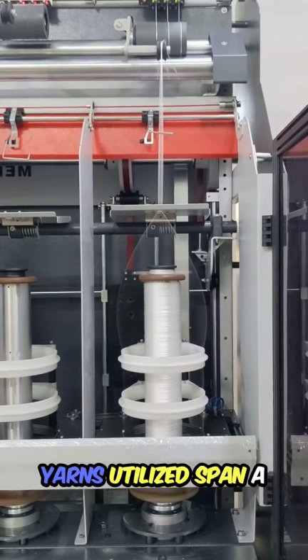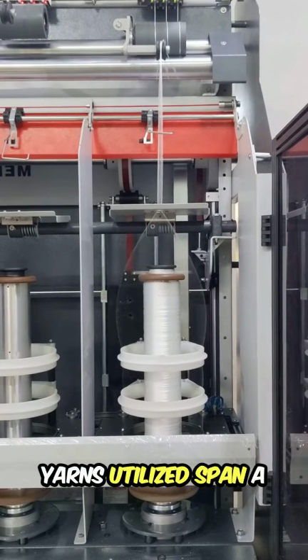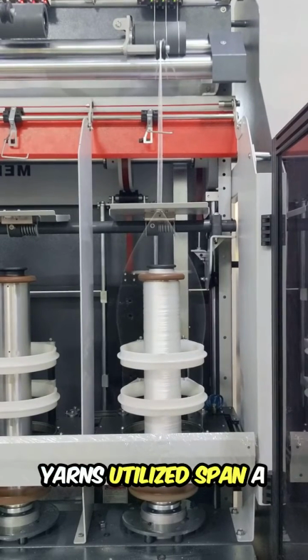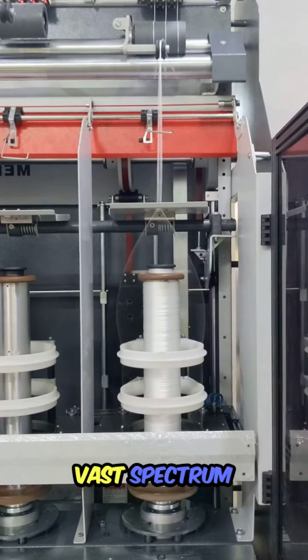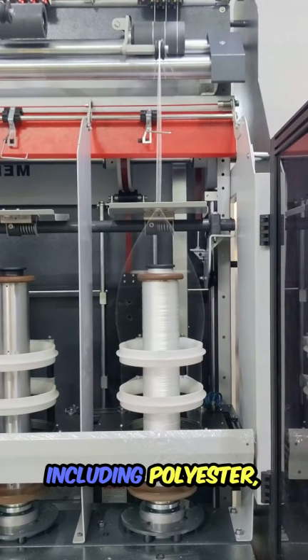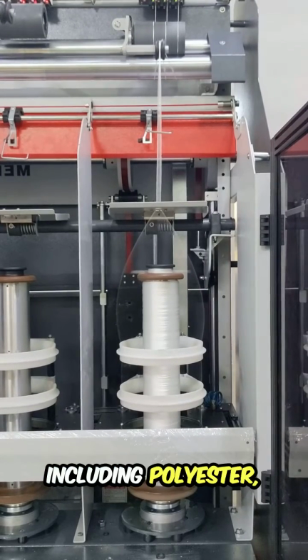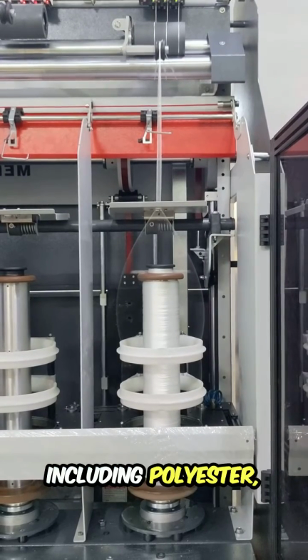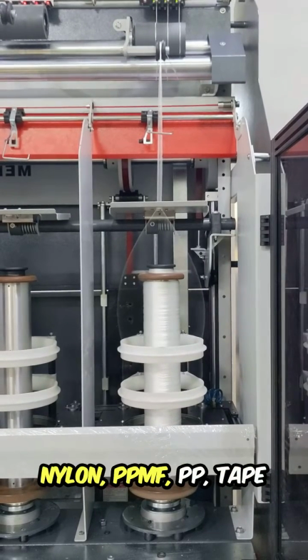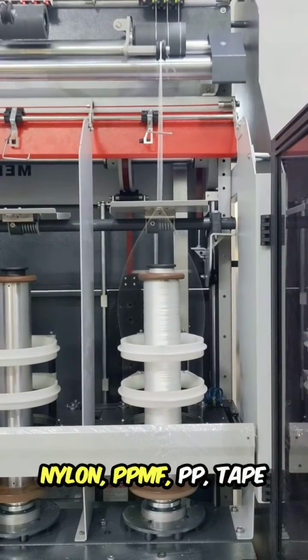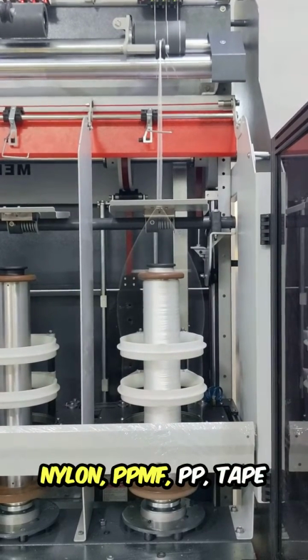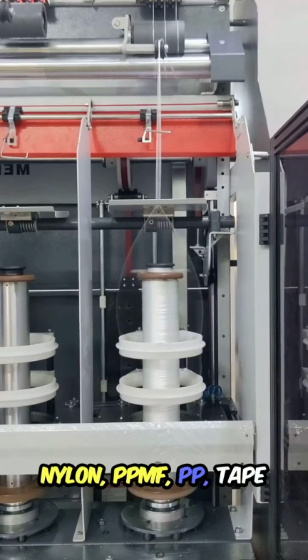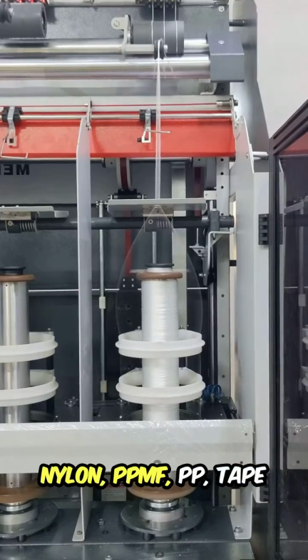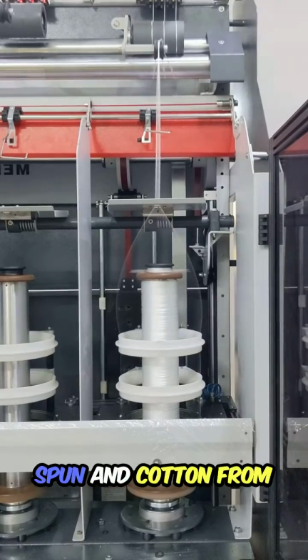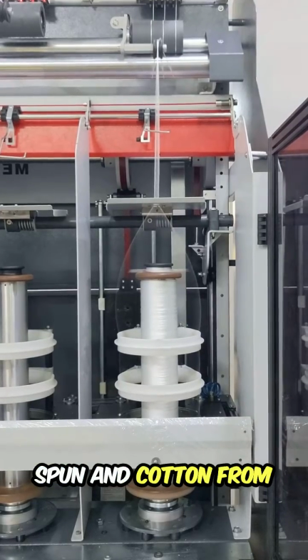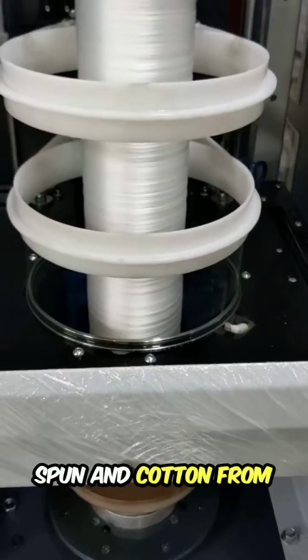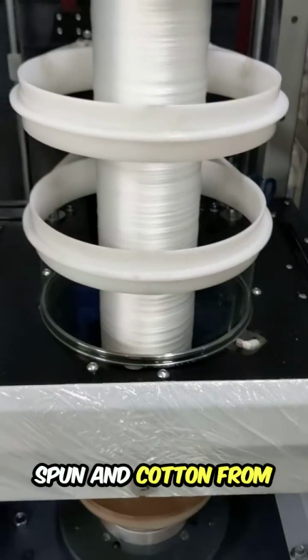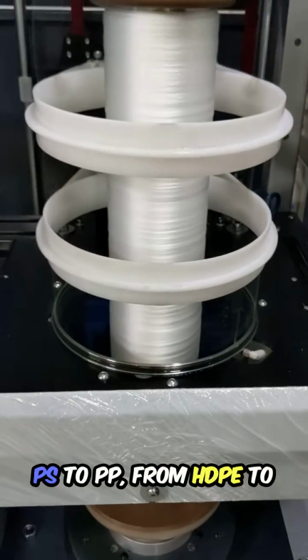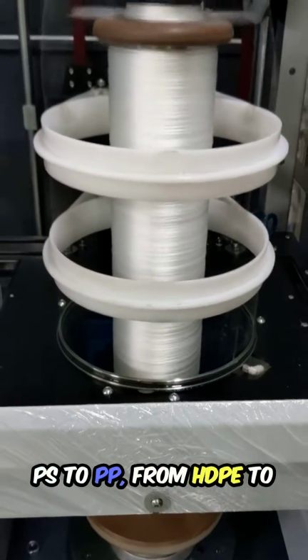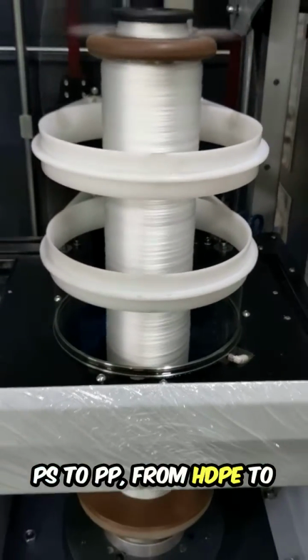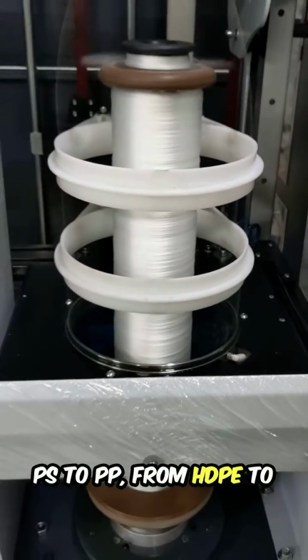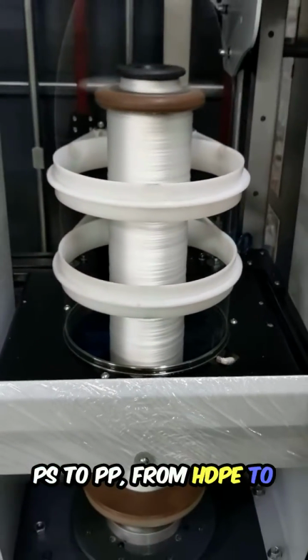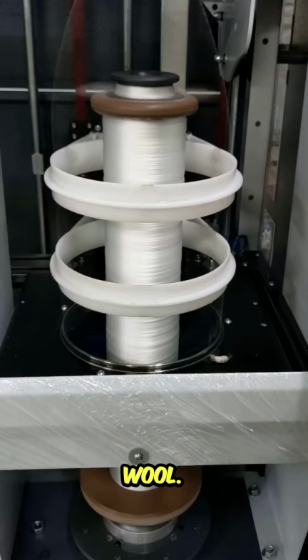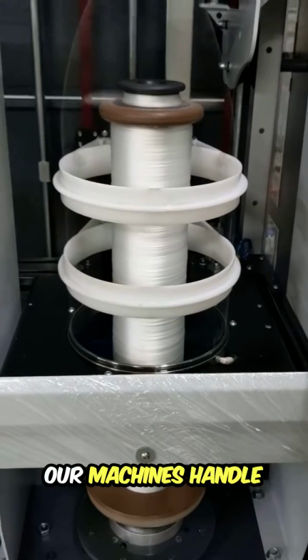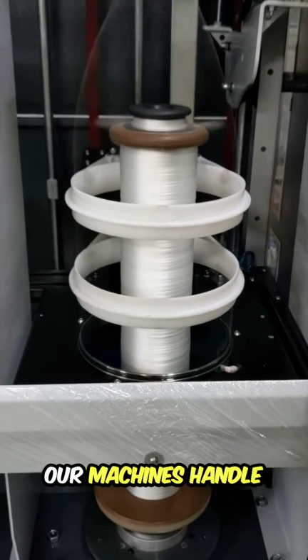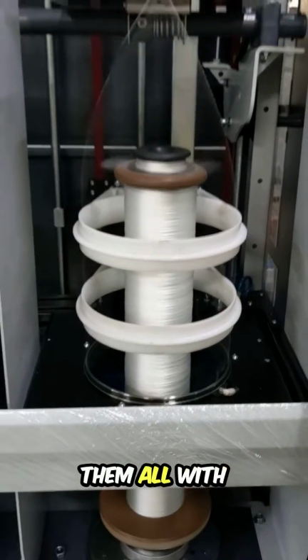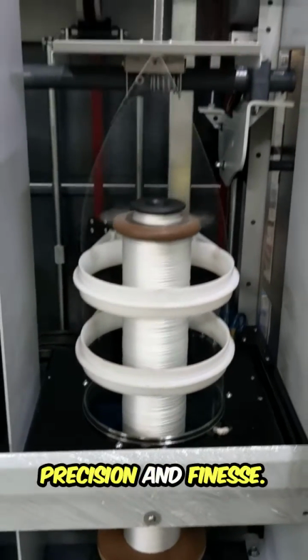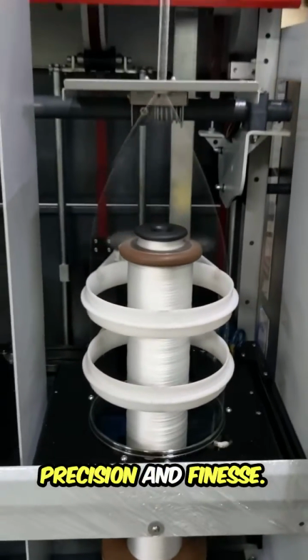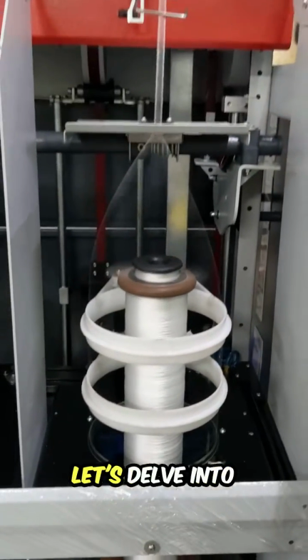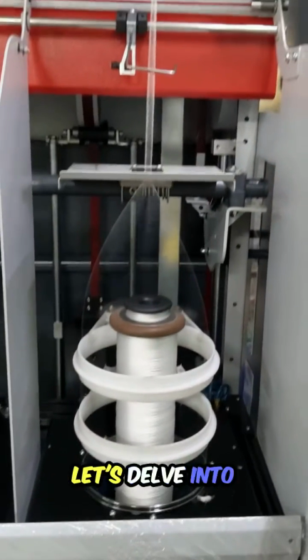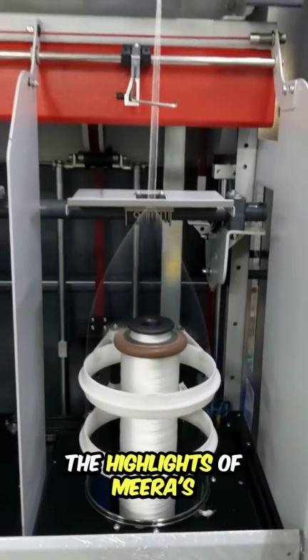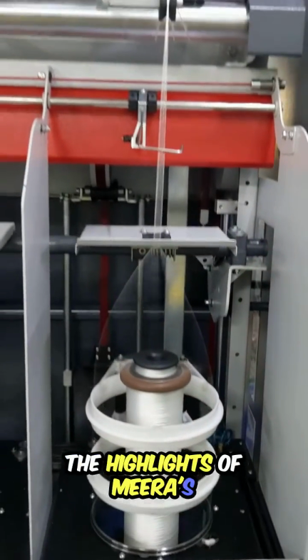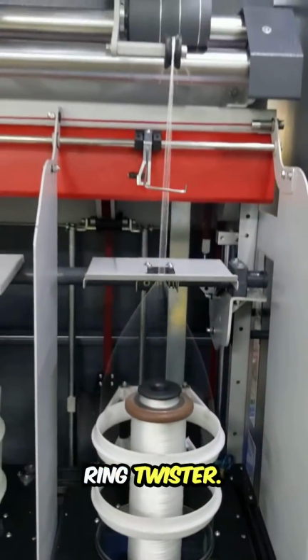The yarns utilized span a vast spectrum including polyester, nylon, PPMF, PP tape, spun, and cotton. From PS to PP, from HDPE to wool, our machines handle them all with precision and finesse.